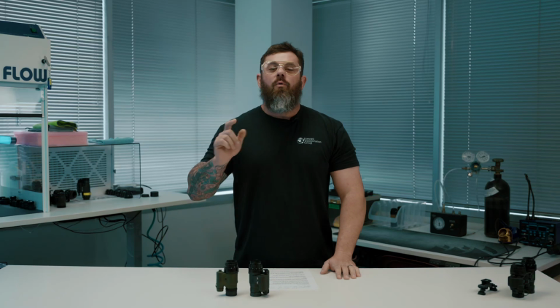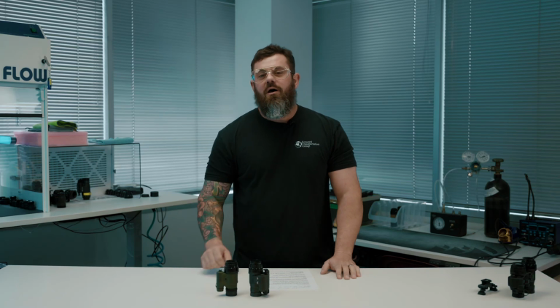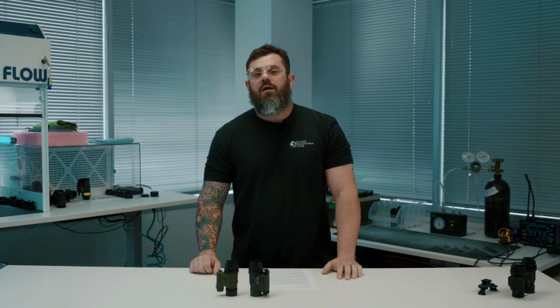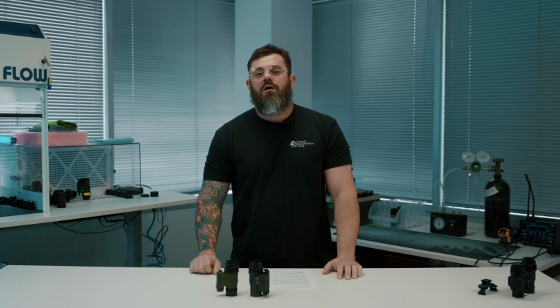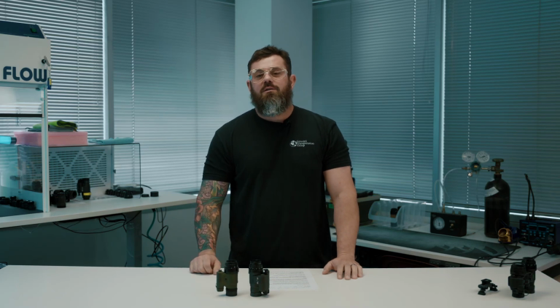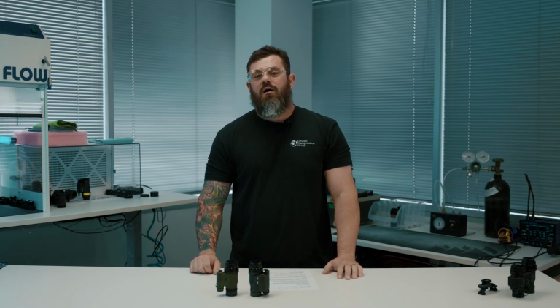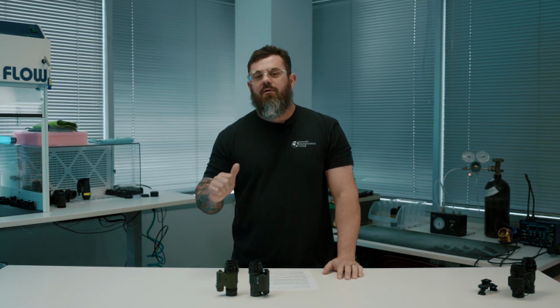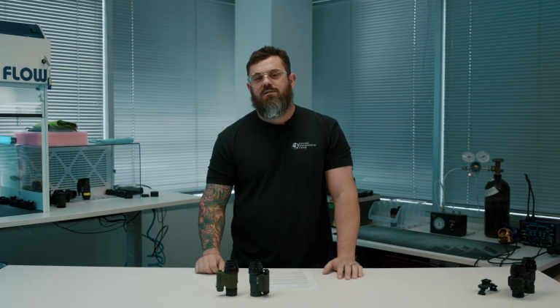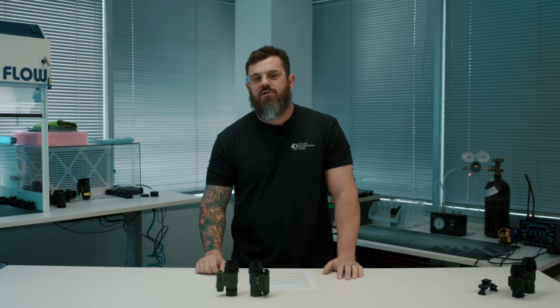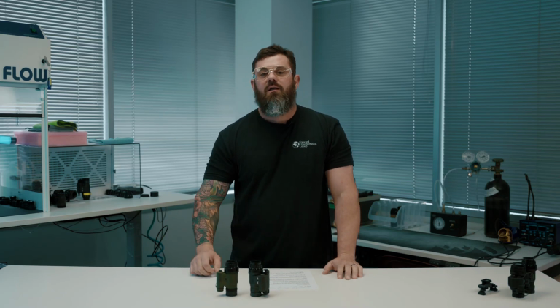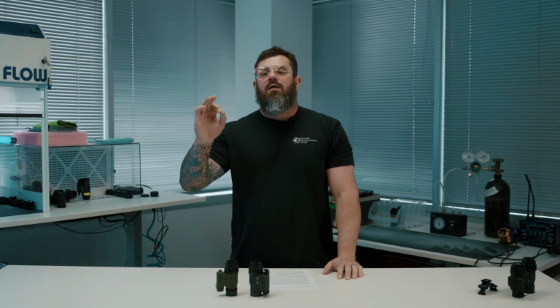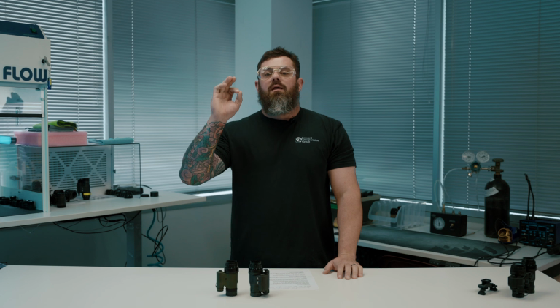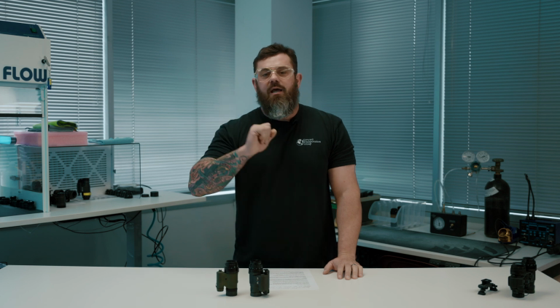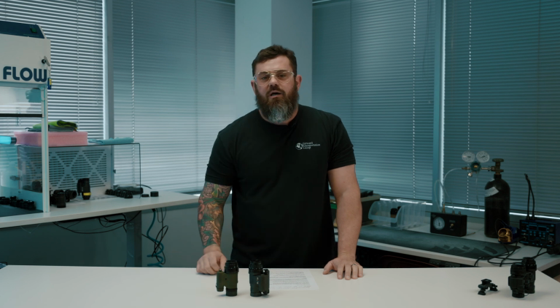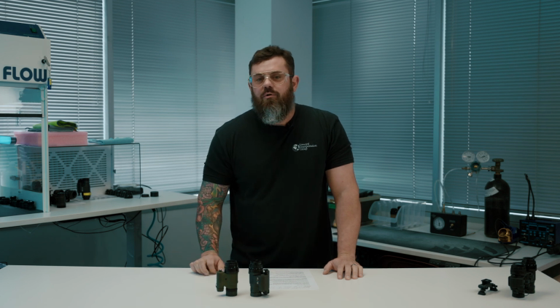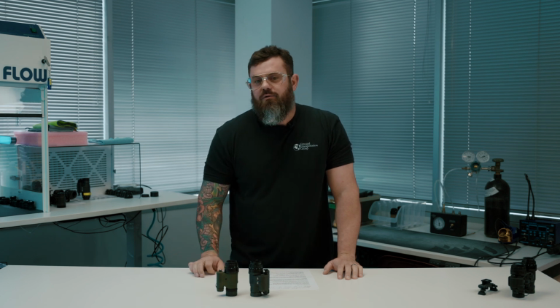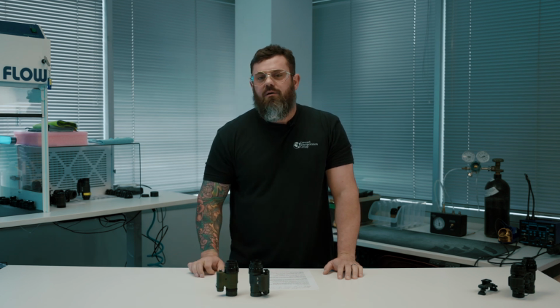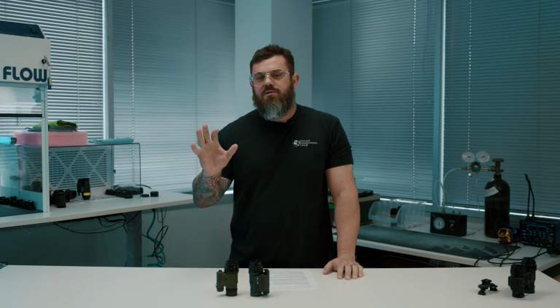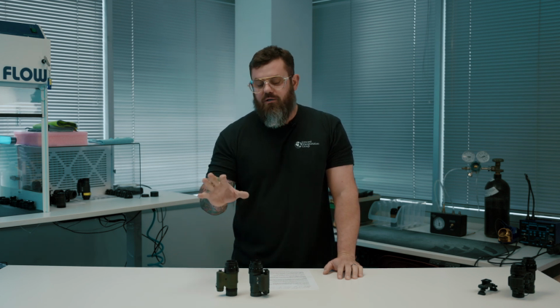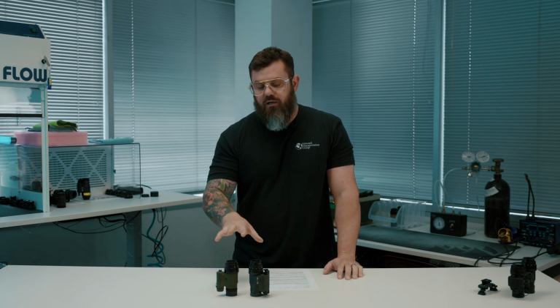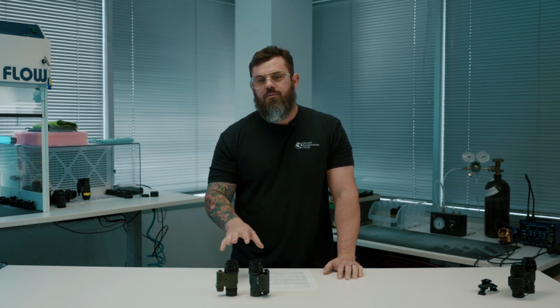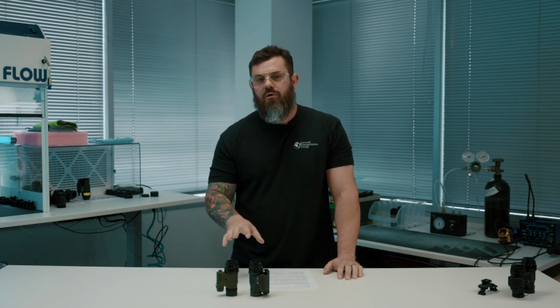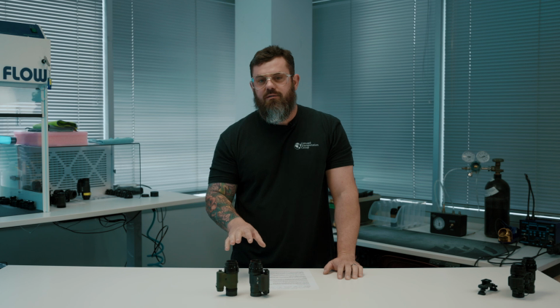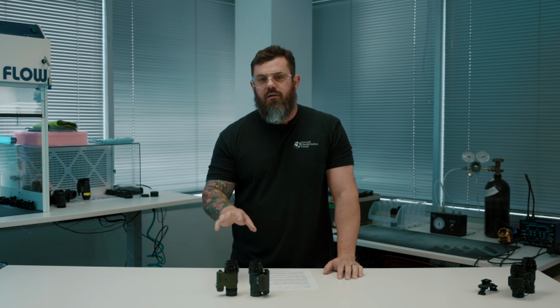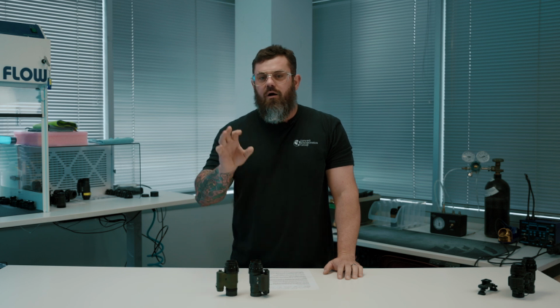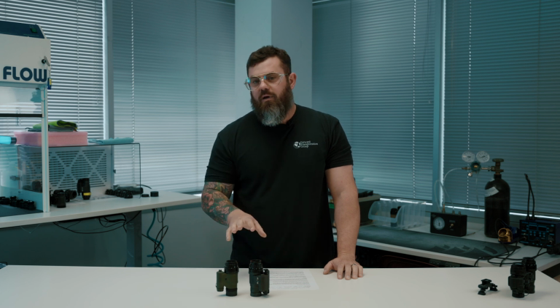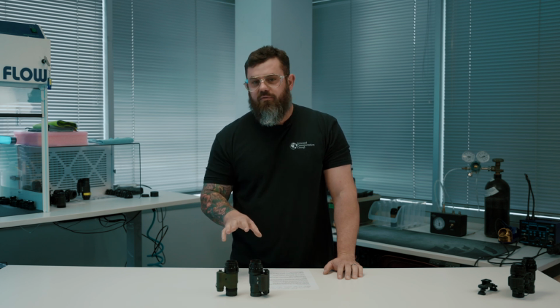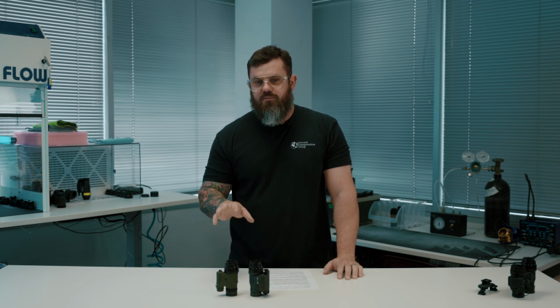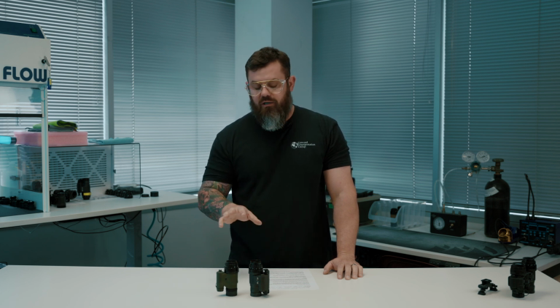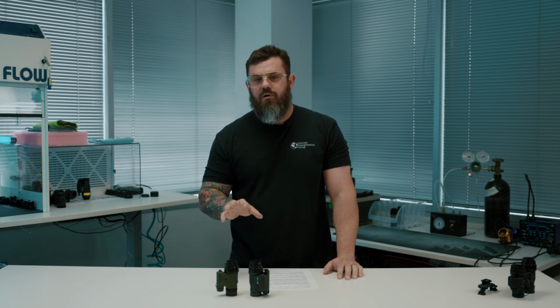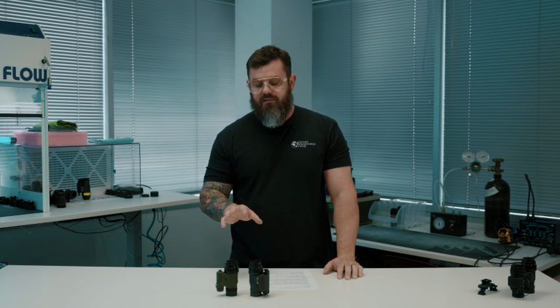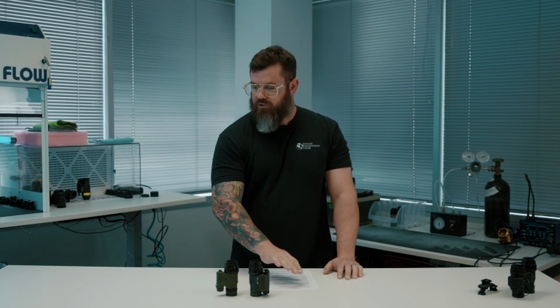What's going on everybody? Welcome back to the channel. I'm Kevin with Custom Night Vision. Today we're talking about more monoculars. With so many good monocular options on the market, all of them have their advantages, but do any of them address this issue?